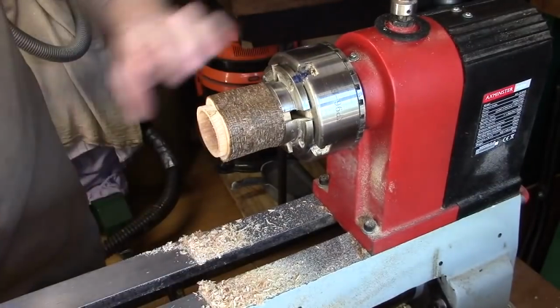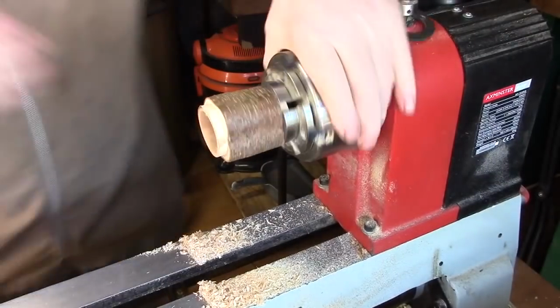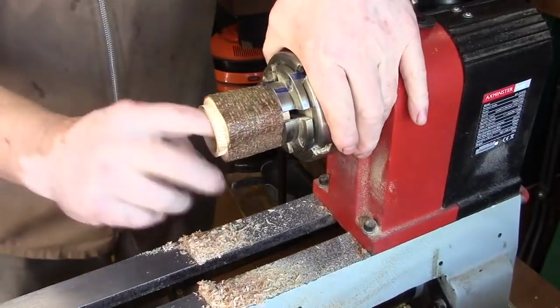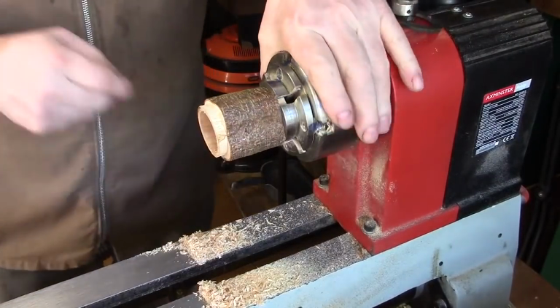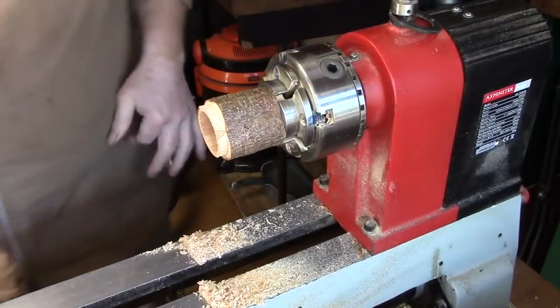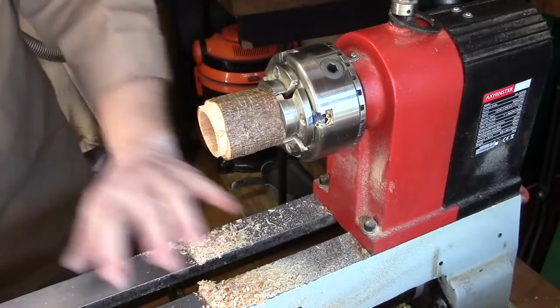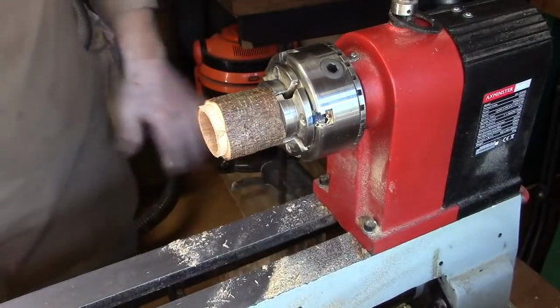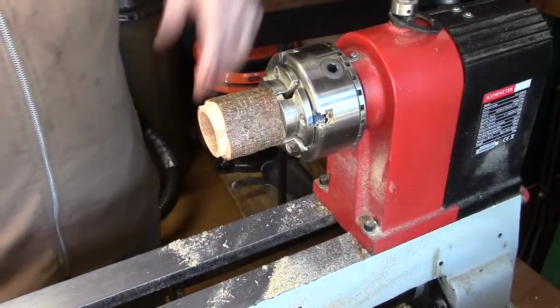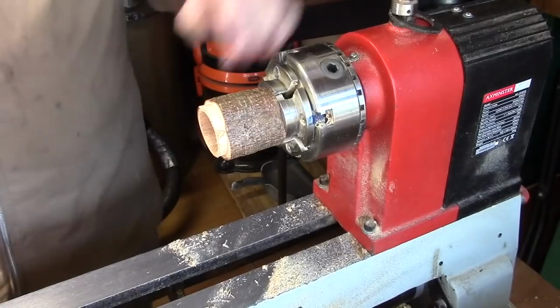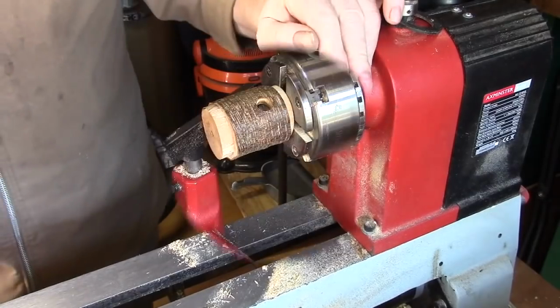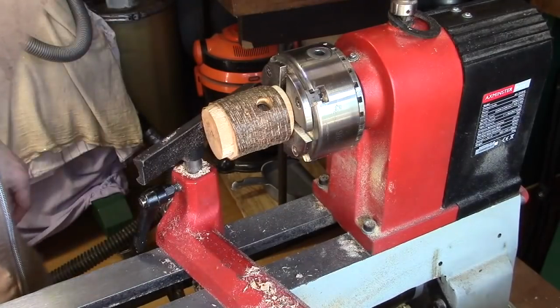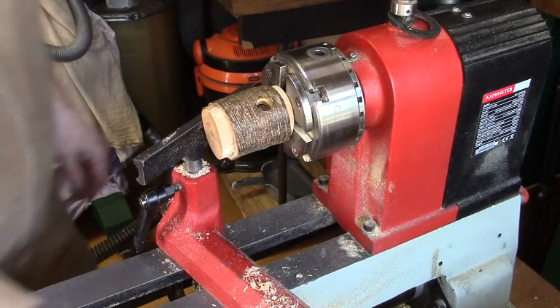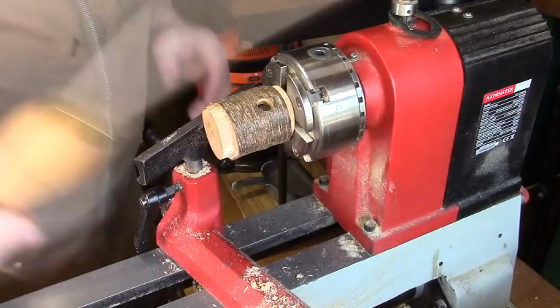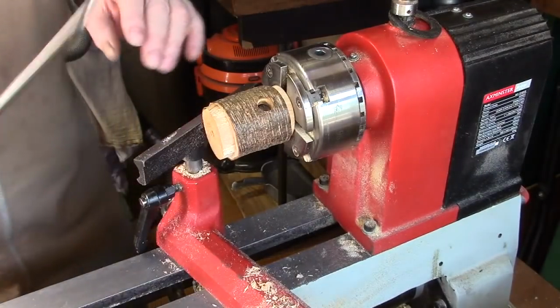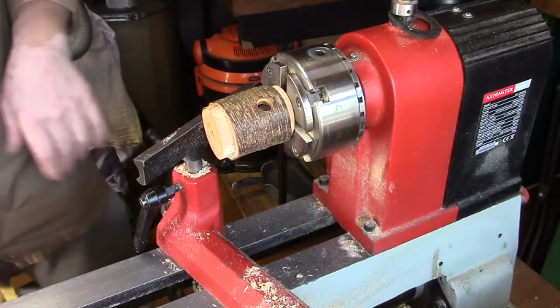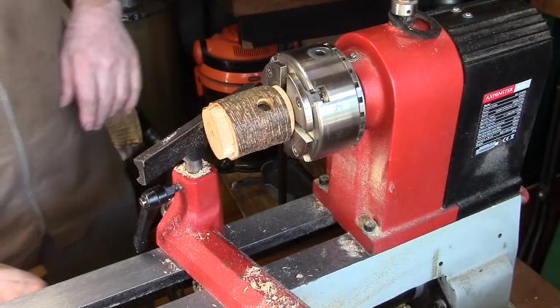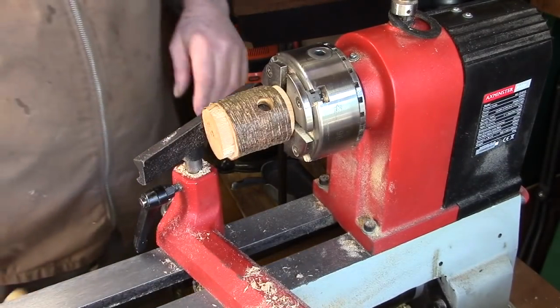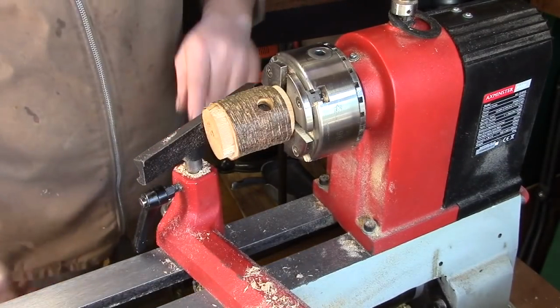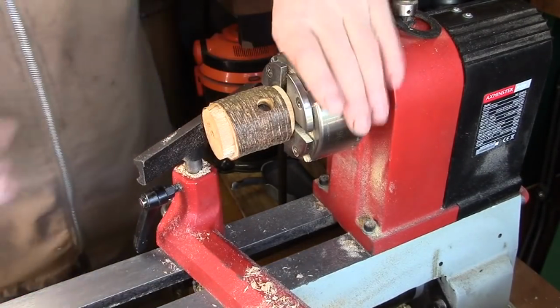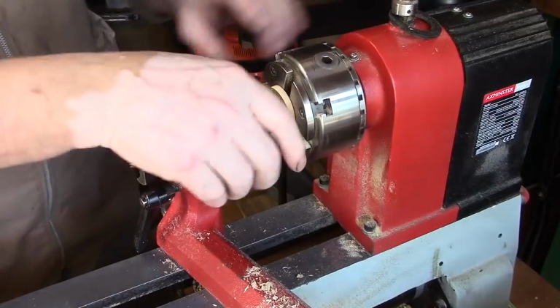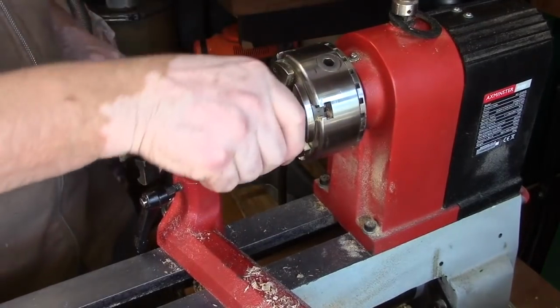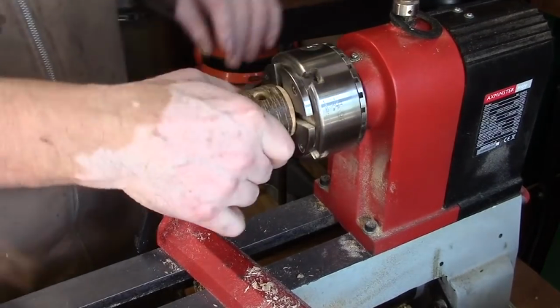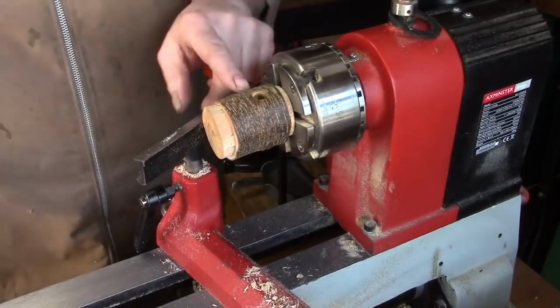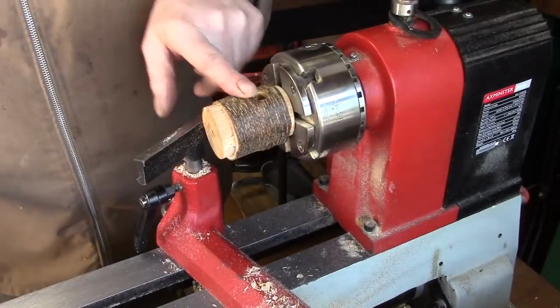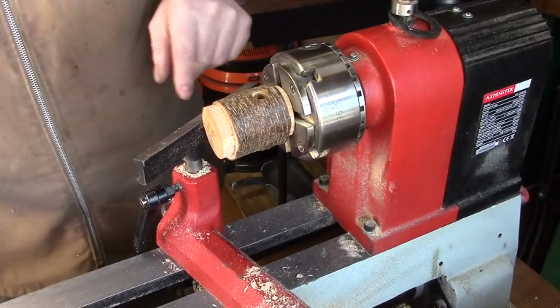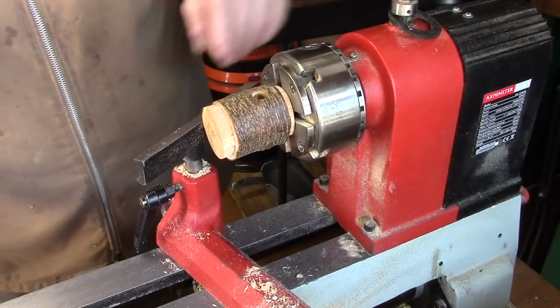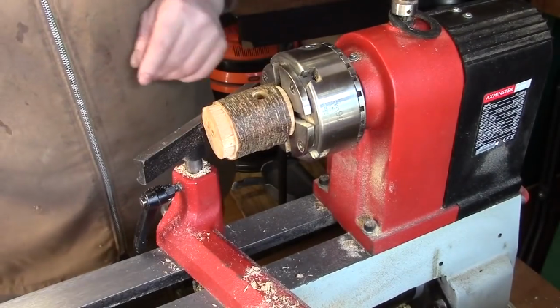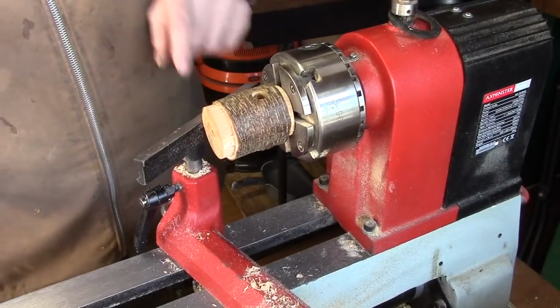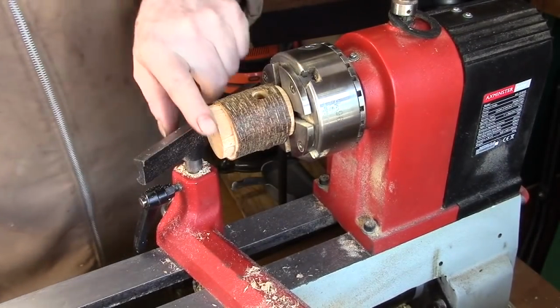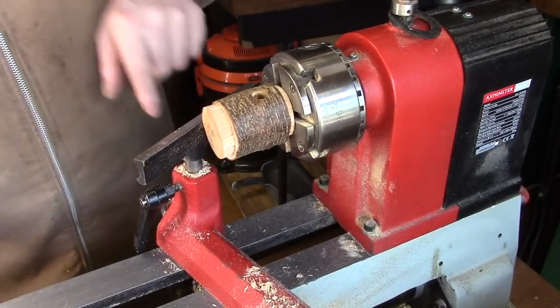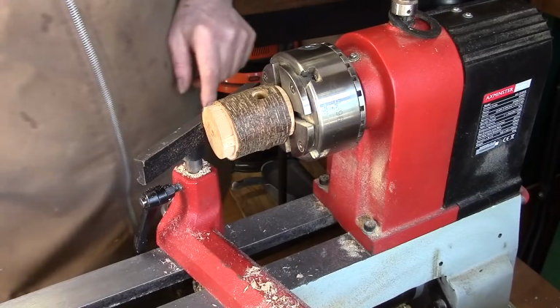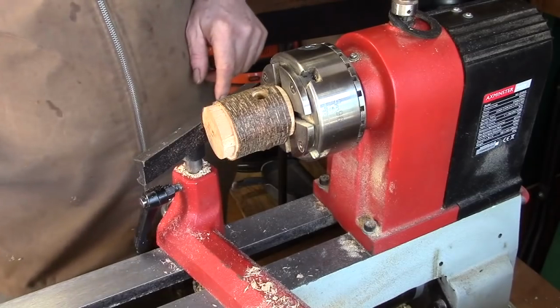I'll just give this a light sand — I won't worry about it too much — then we'll move on. I've now got this turned round and in the pin jaws so we can address the bottom end of it.